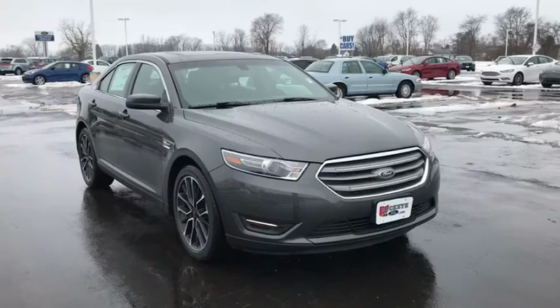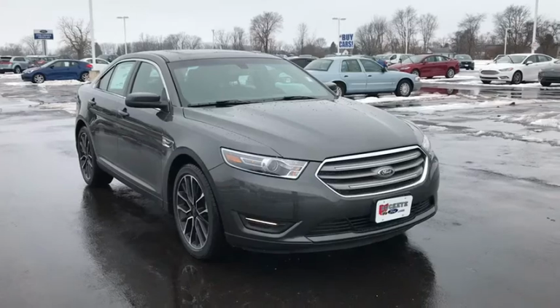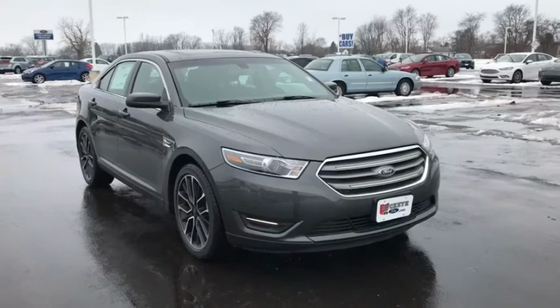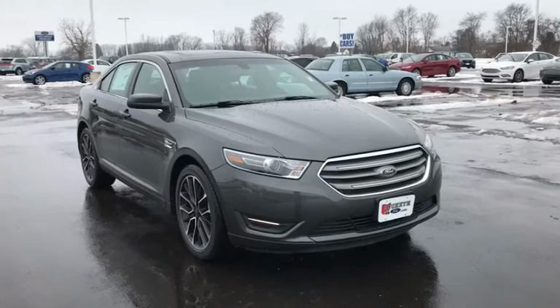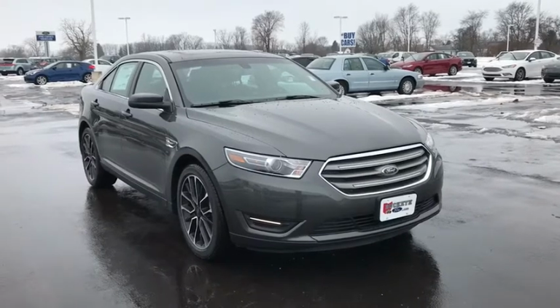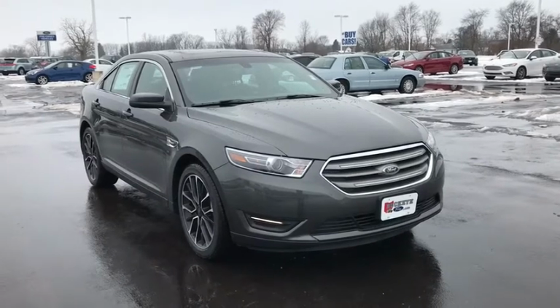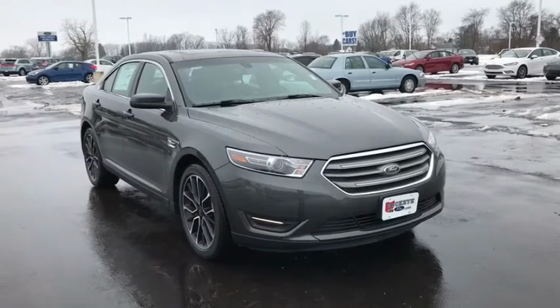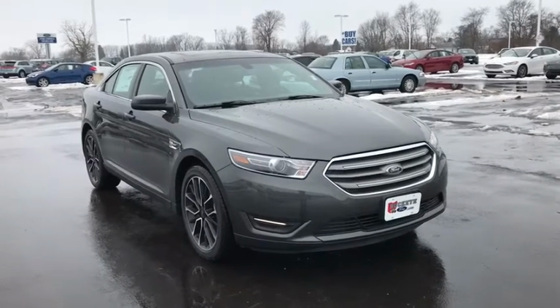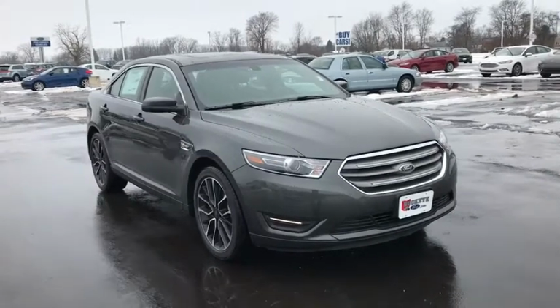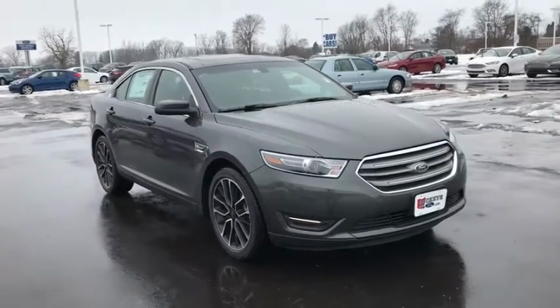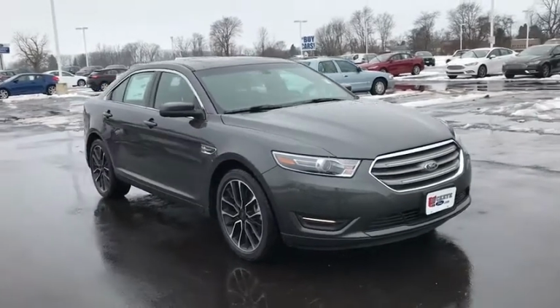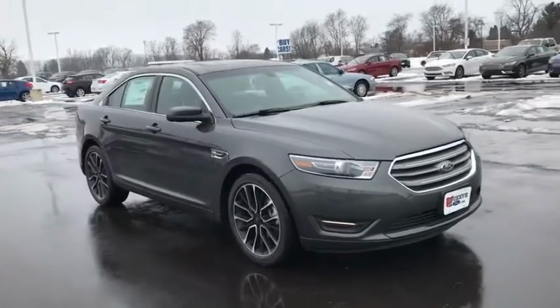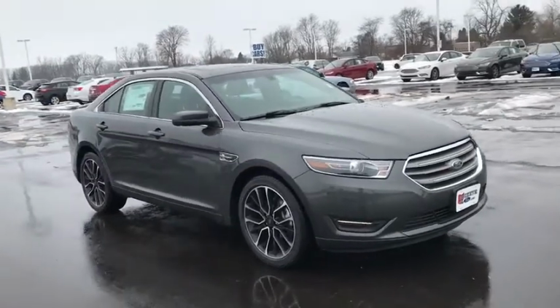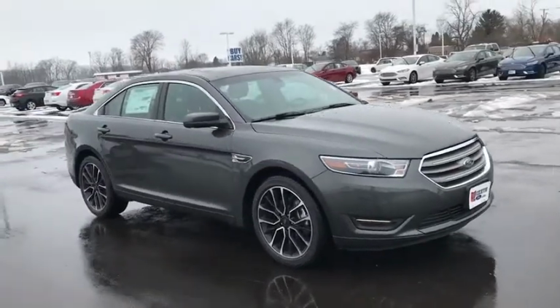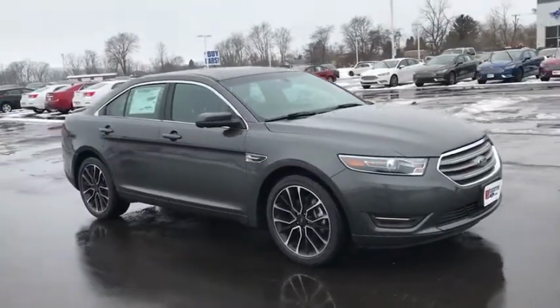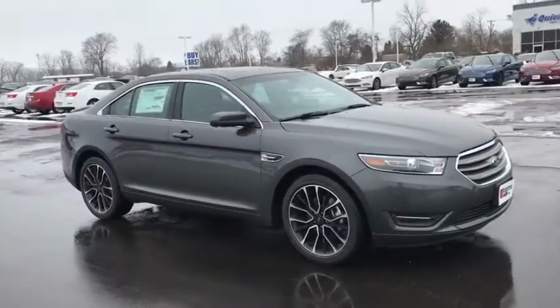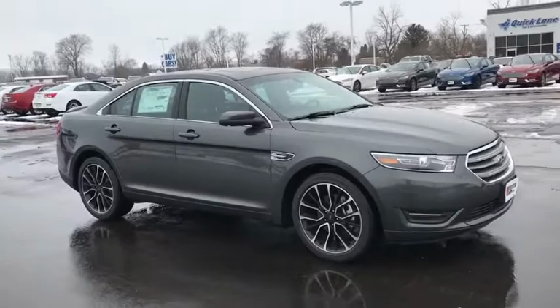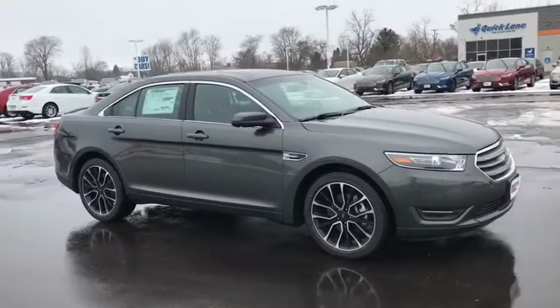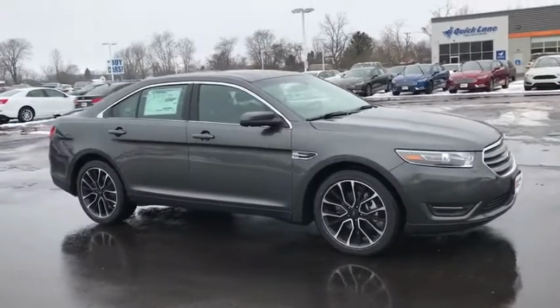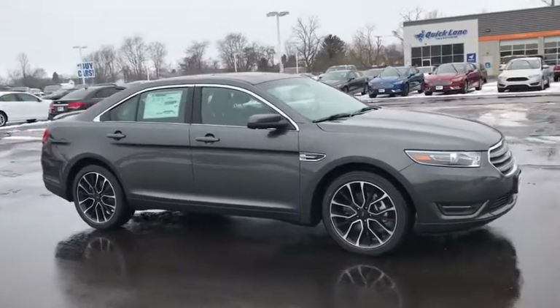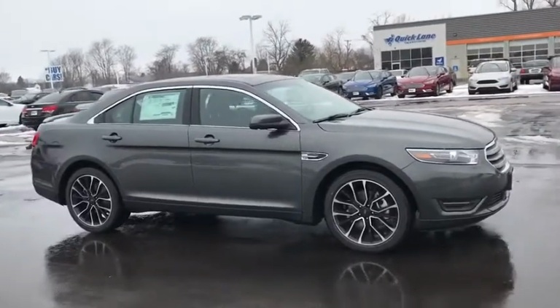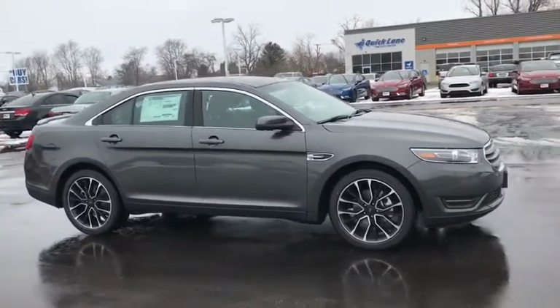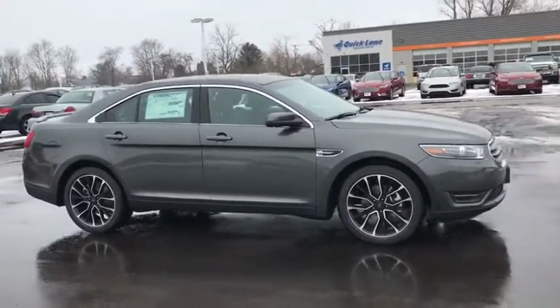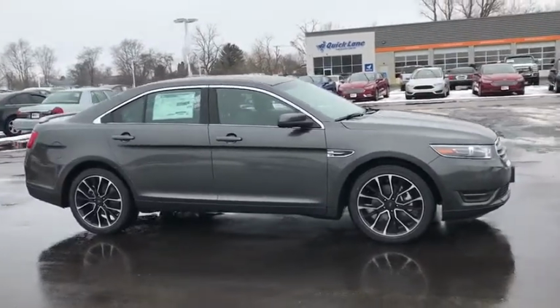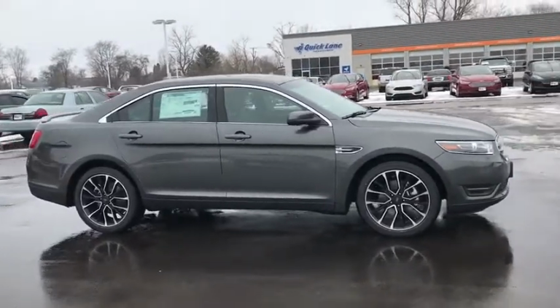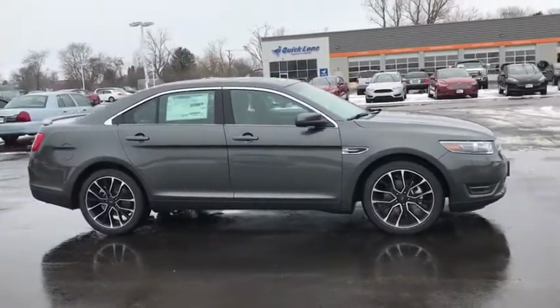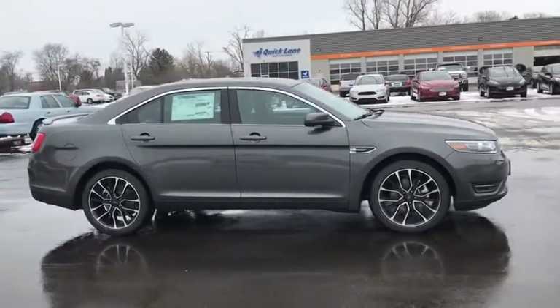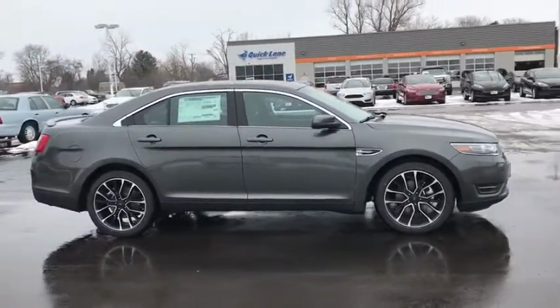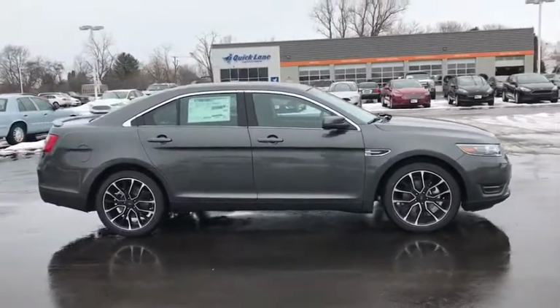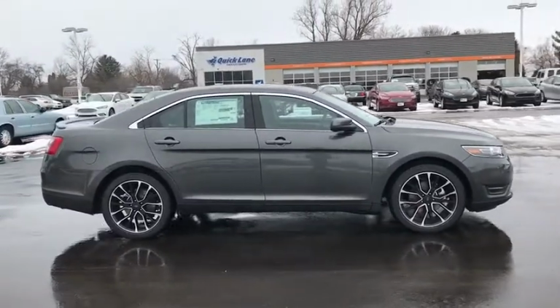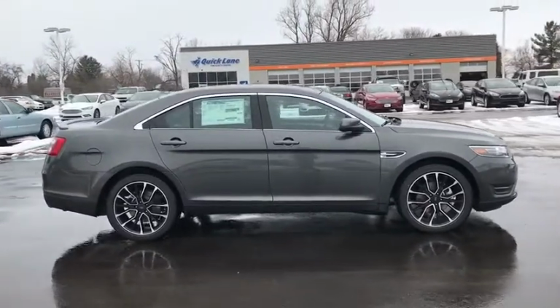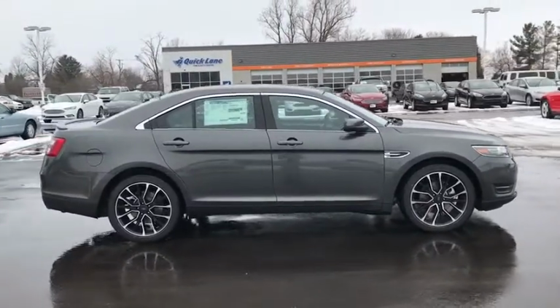2018 Ford Taurus. This is it. Crafted by an obsessive engineering and design team, the Taurus was created to compete with some of the world's best.